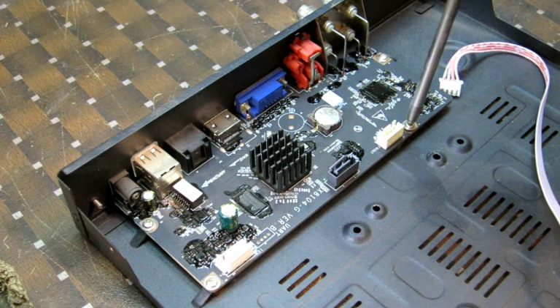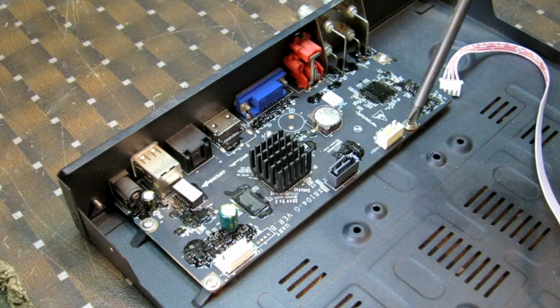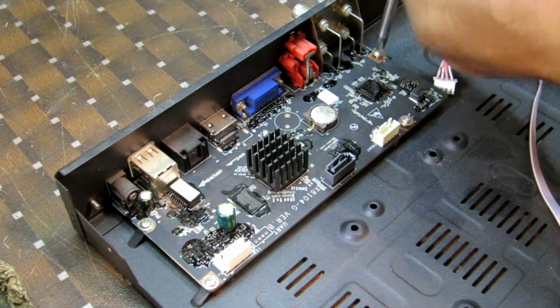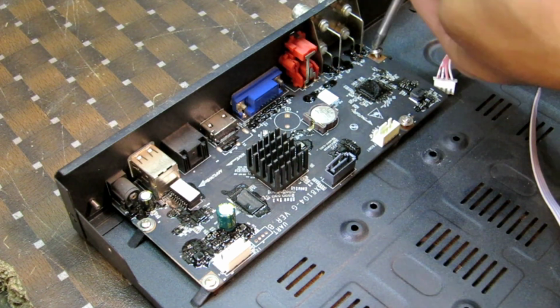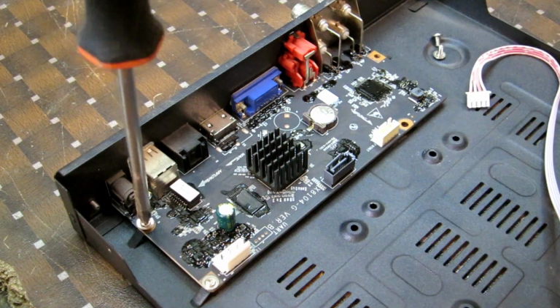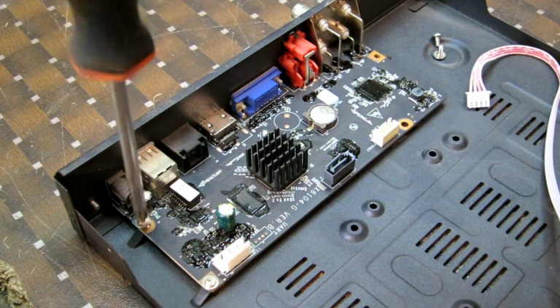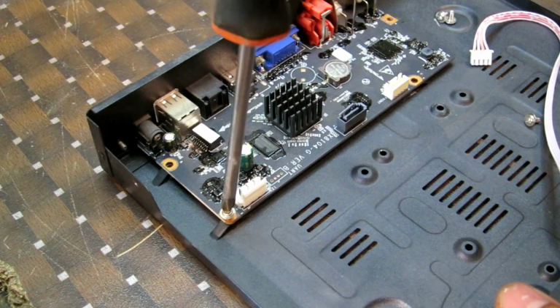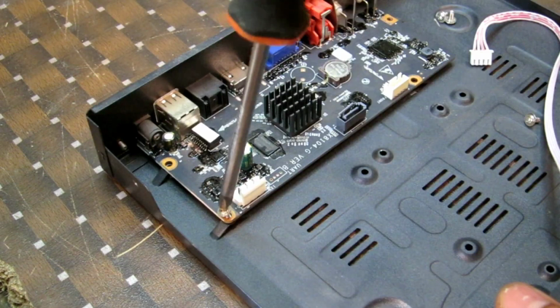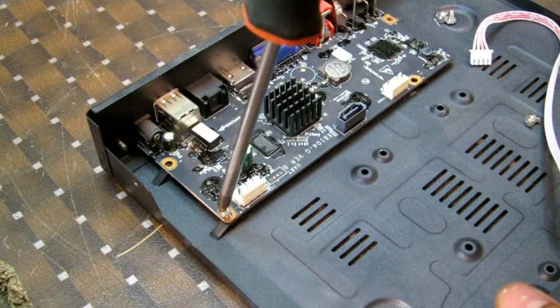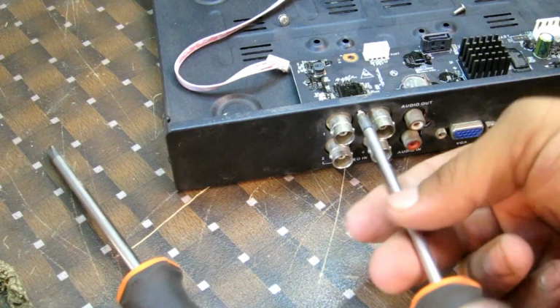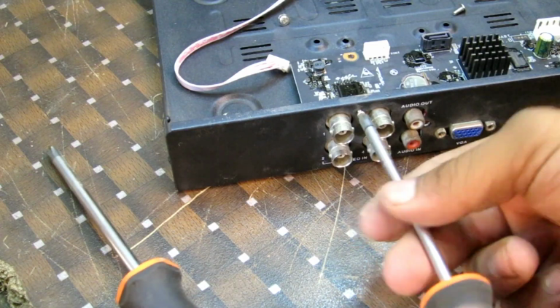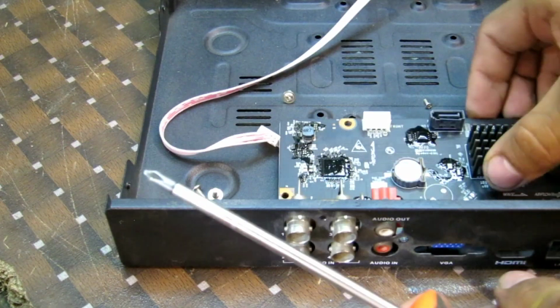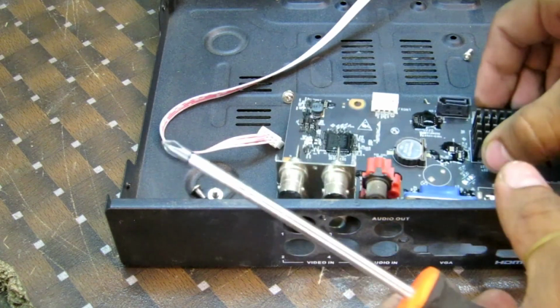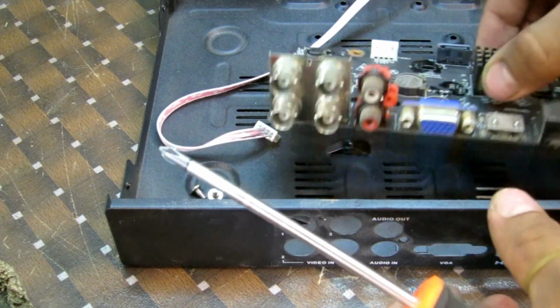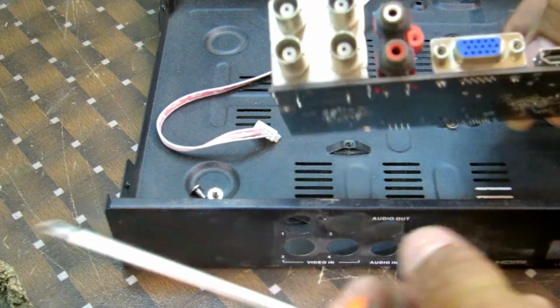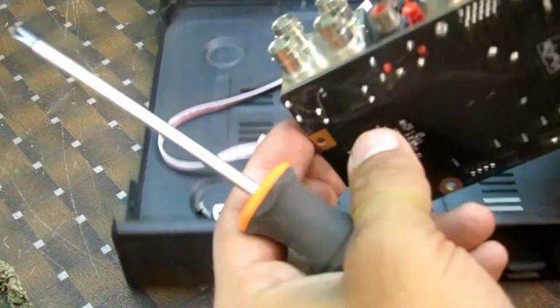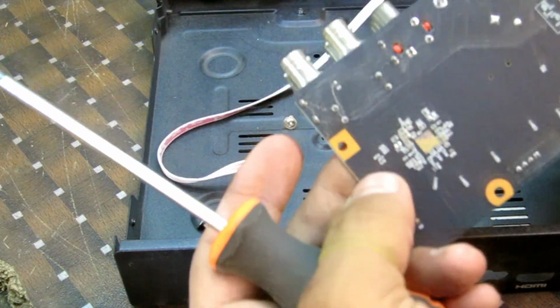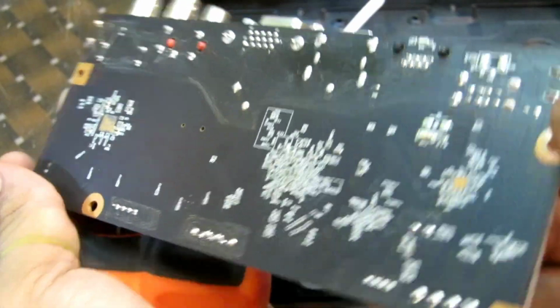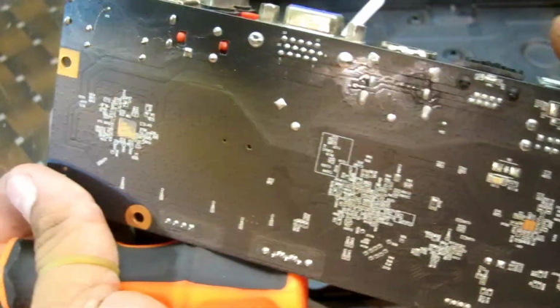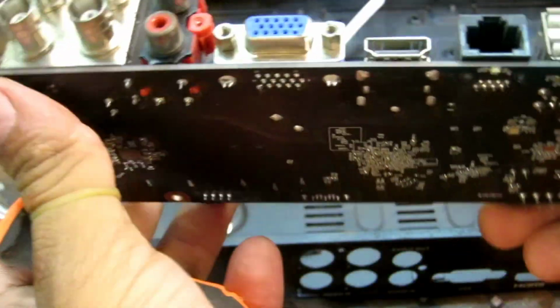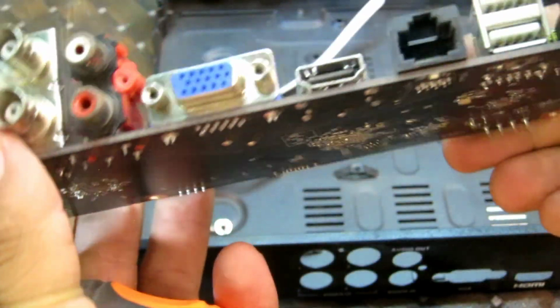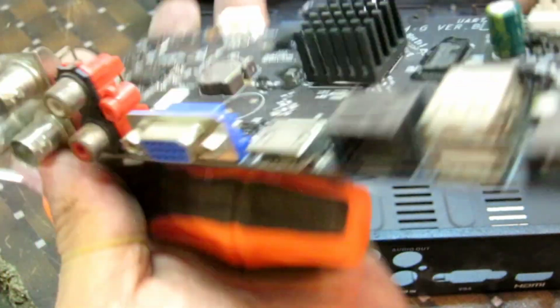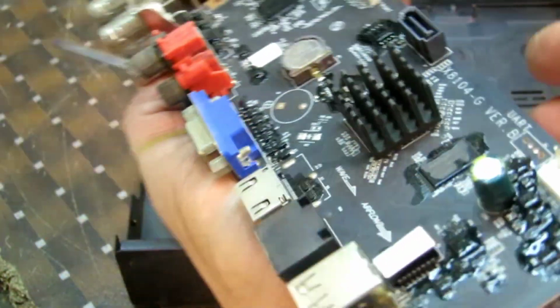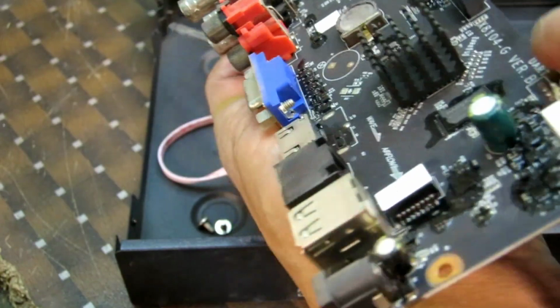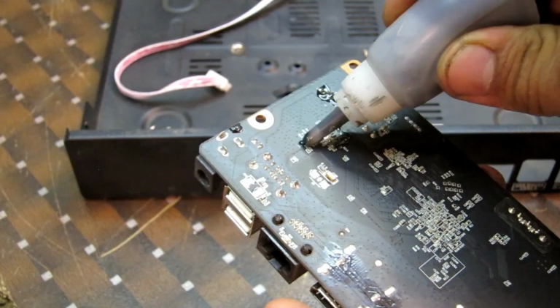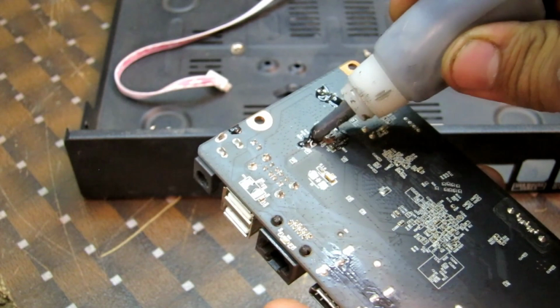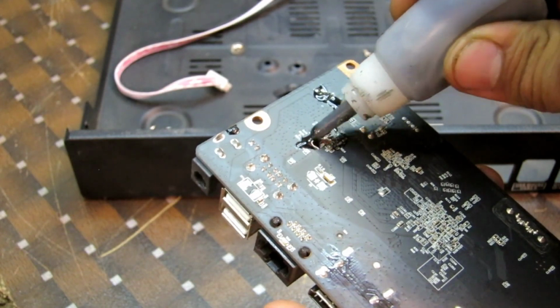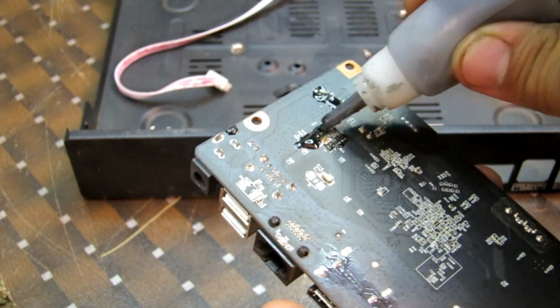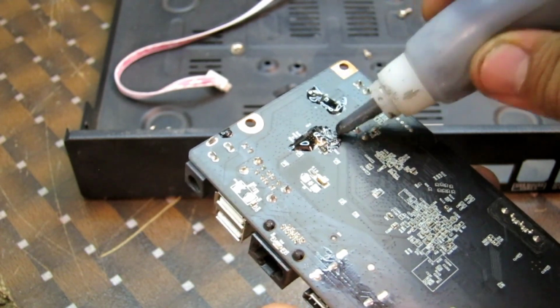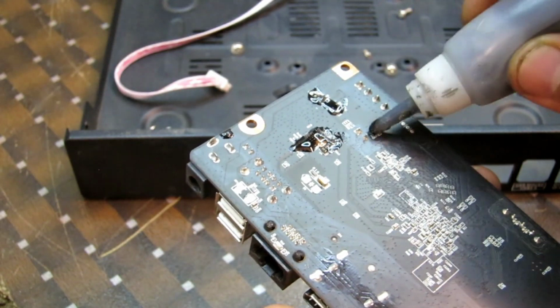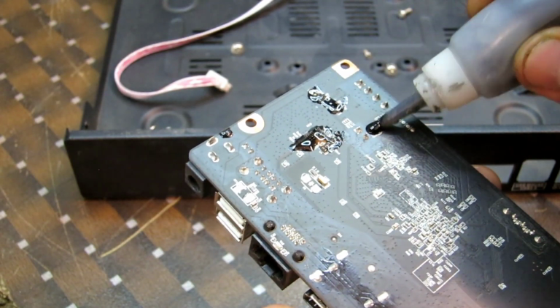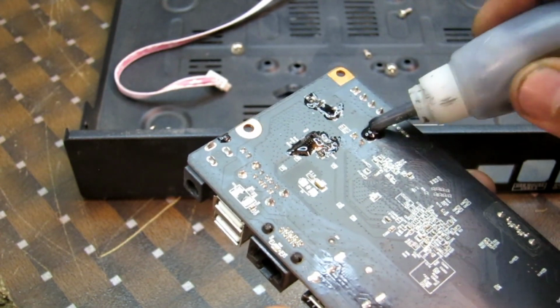Today I have an awesome hack to share with you that will help protect the components of your mini fan from dust and moisture. First, let's remove the software card from the mini fan — this is where we're going to apply the black gum. Make sure to be gentle, as we don't want to damage any of the components.